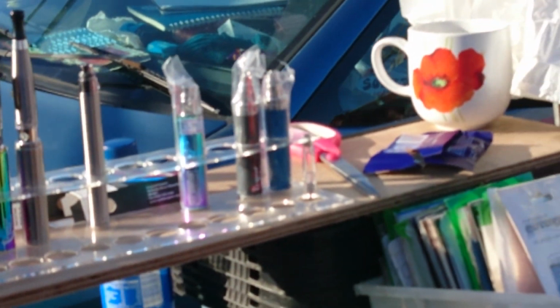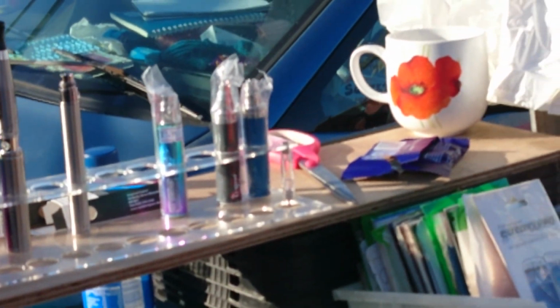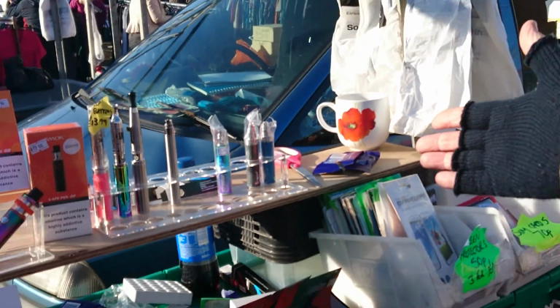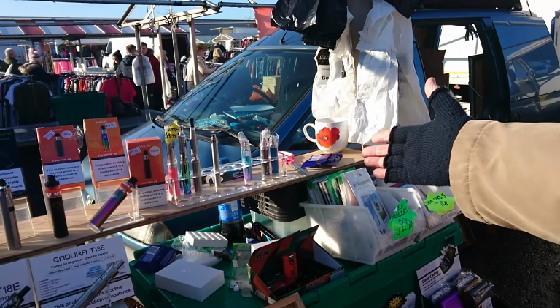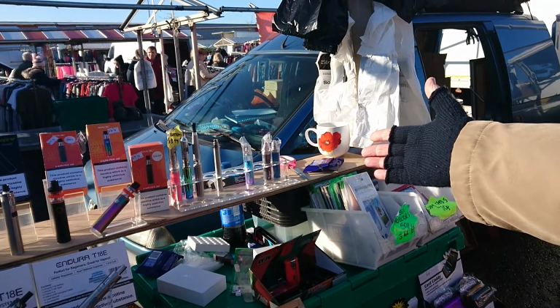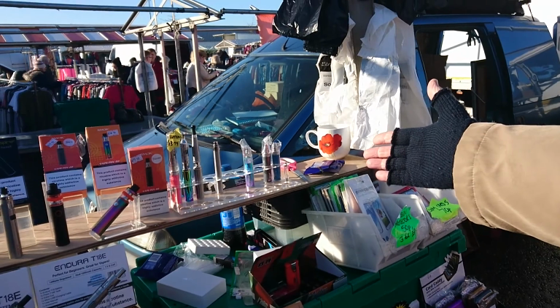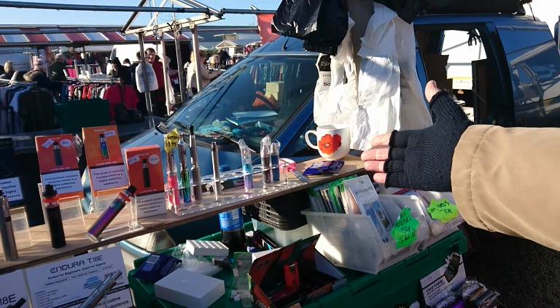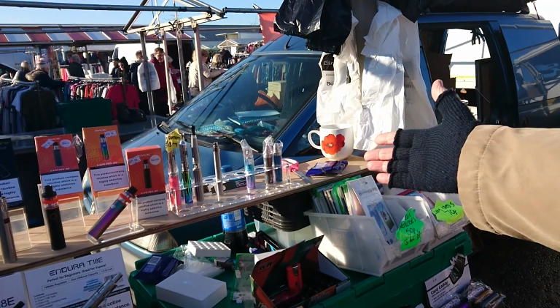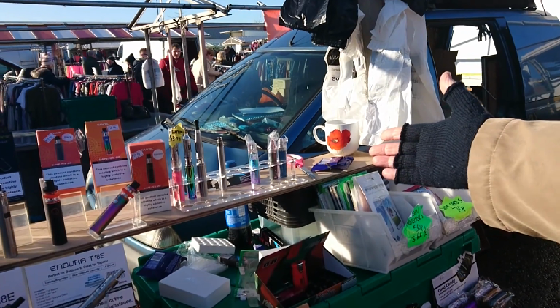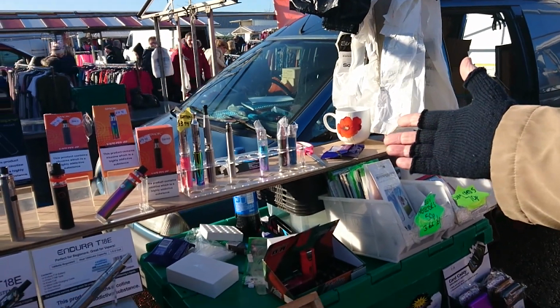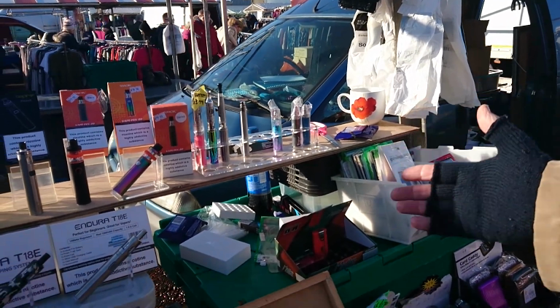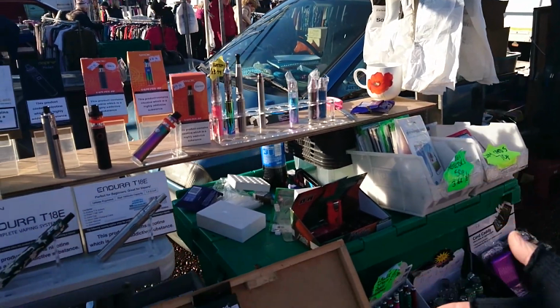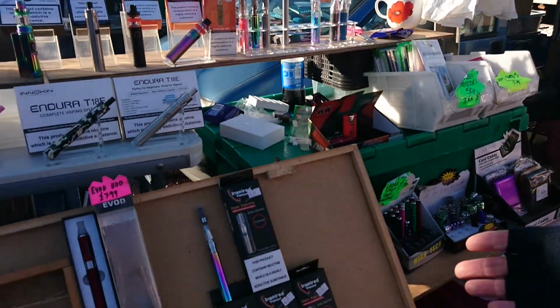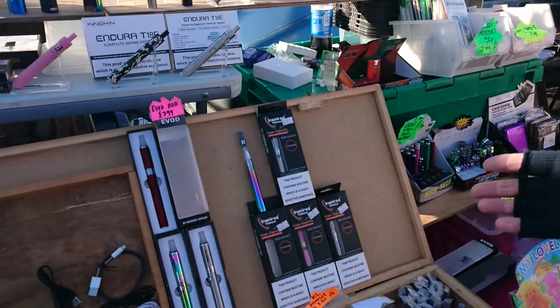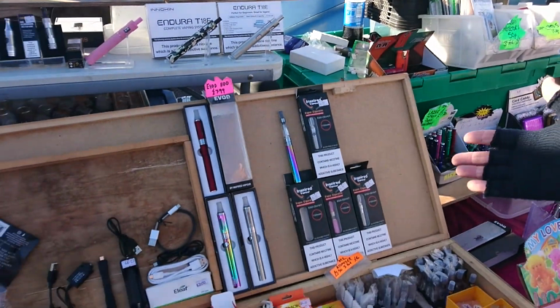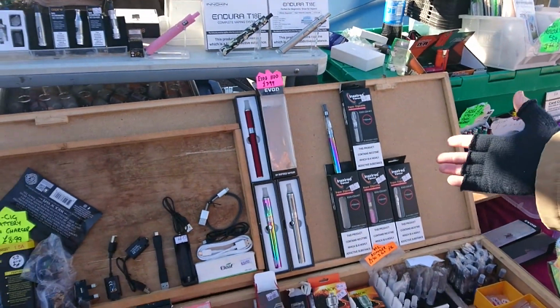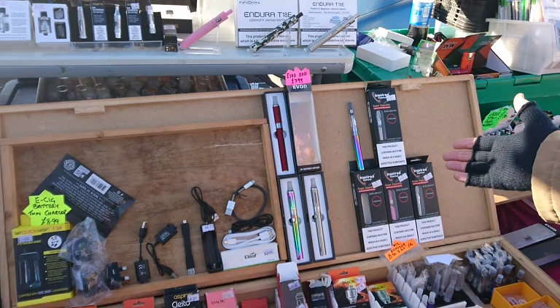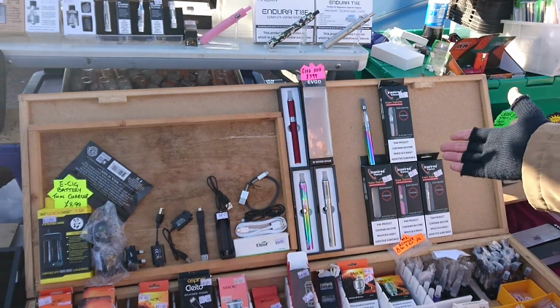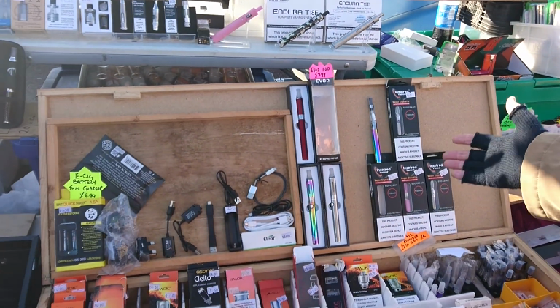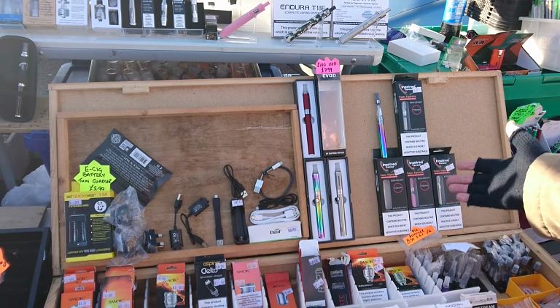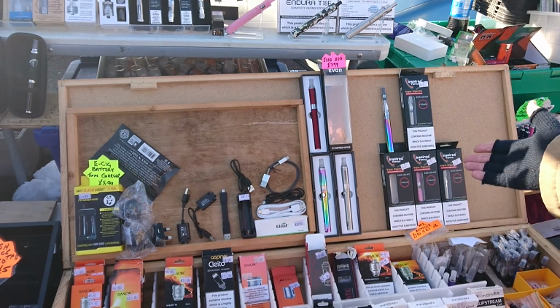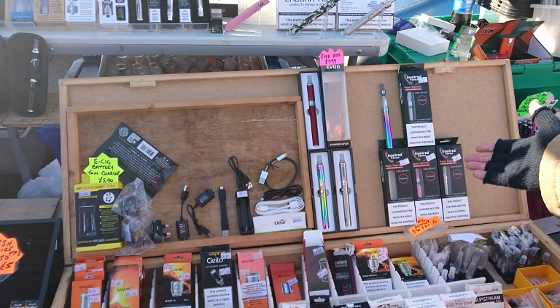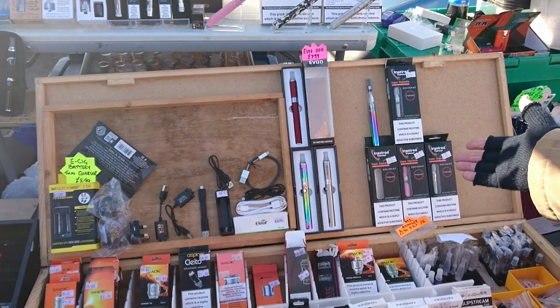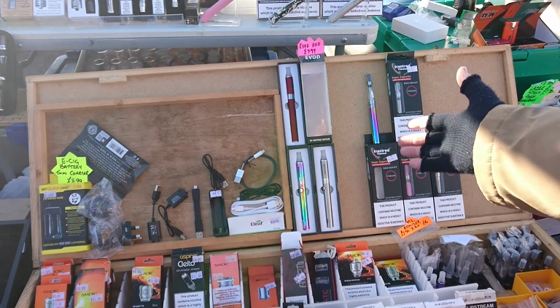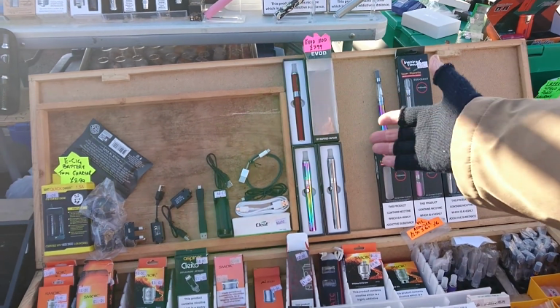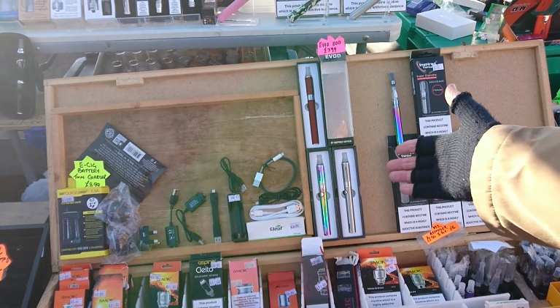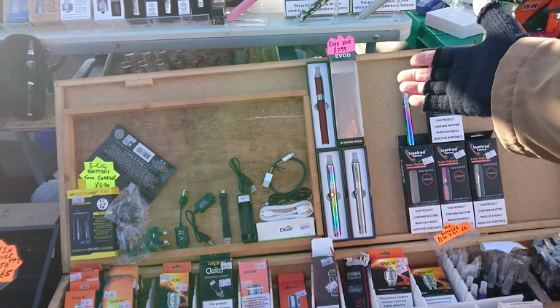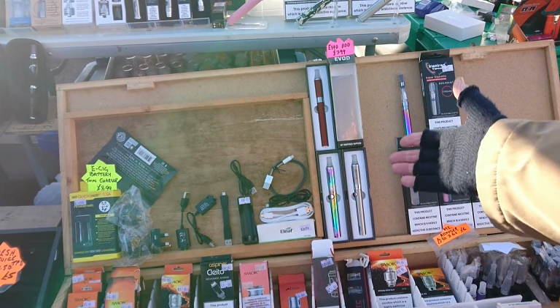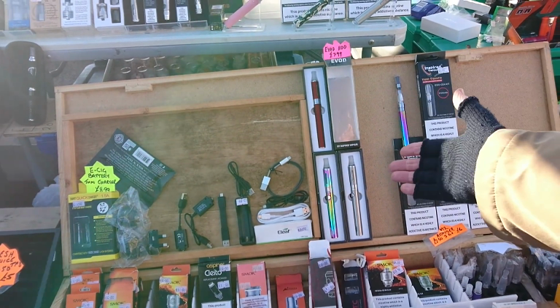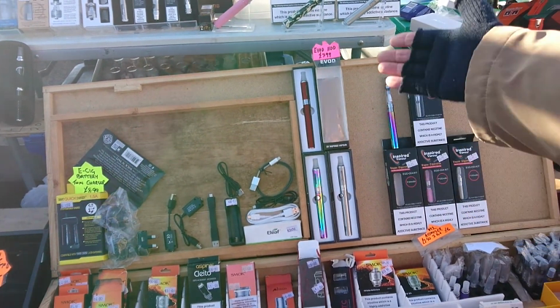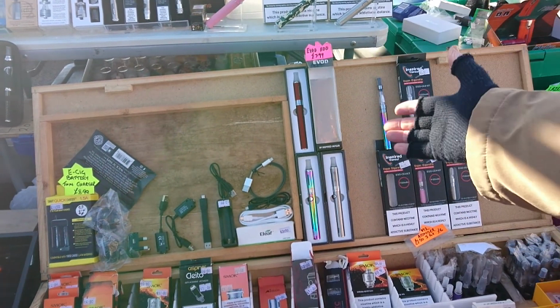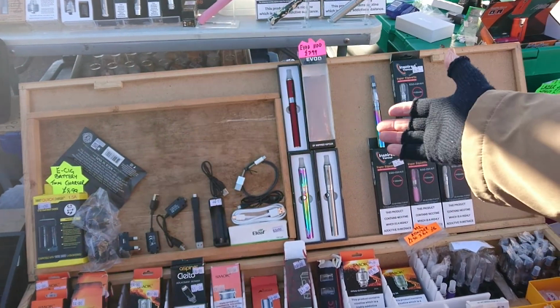Batteries on their own — 2200 batteries at £7.99. Normal CE4 kits at £6.99. Inspired Evod Pens at £7.99.